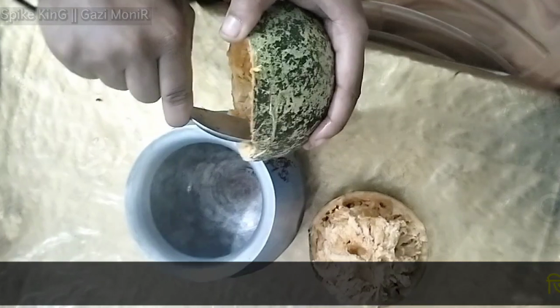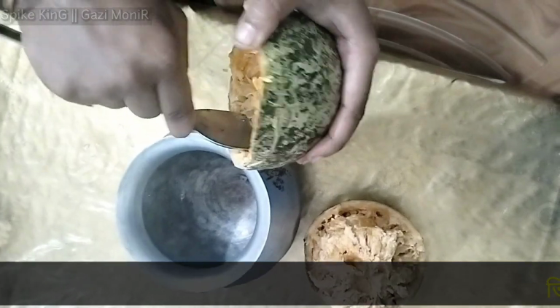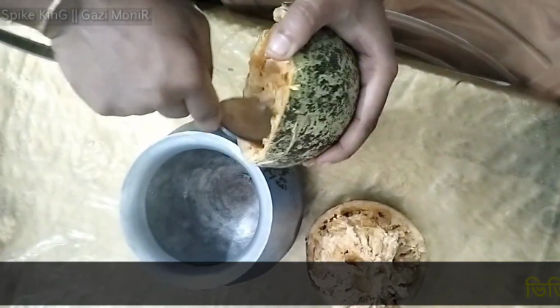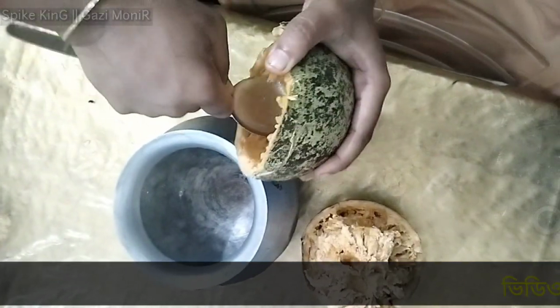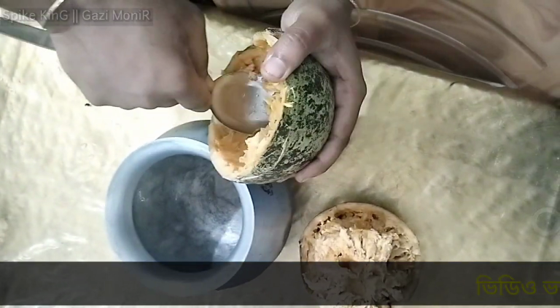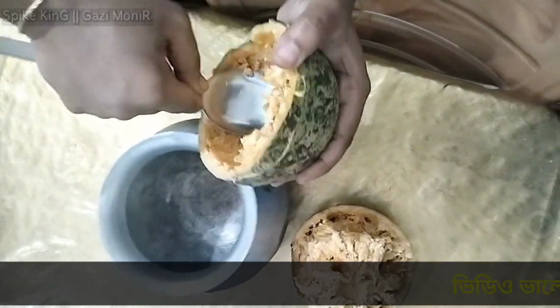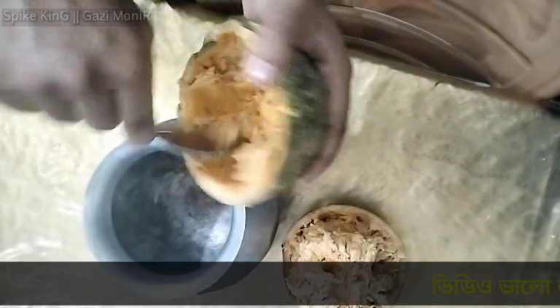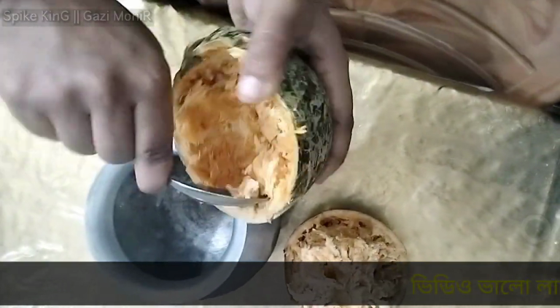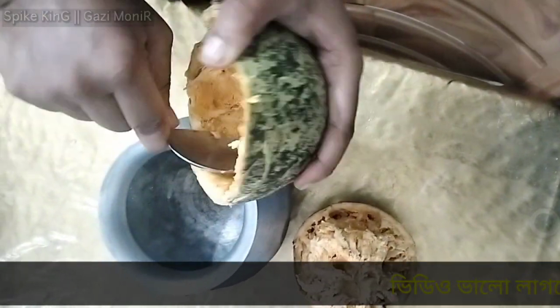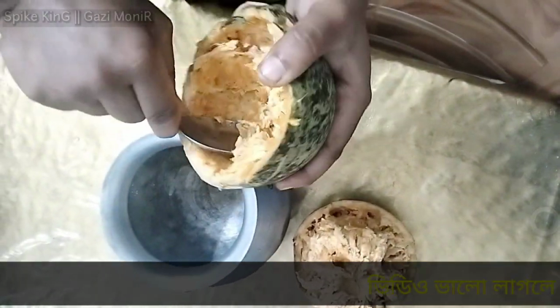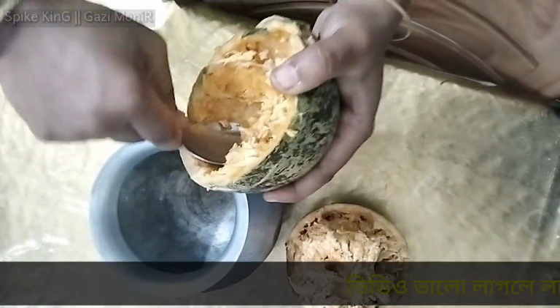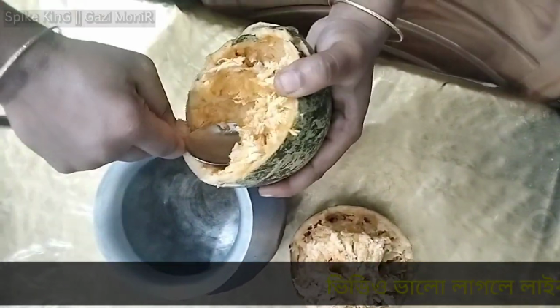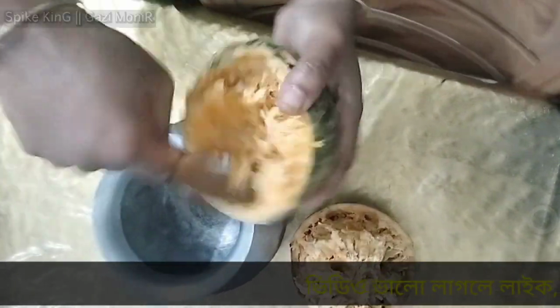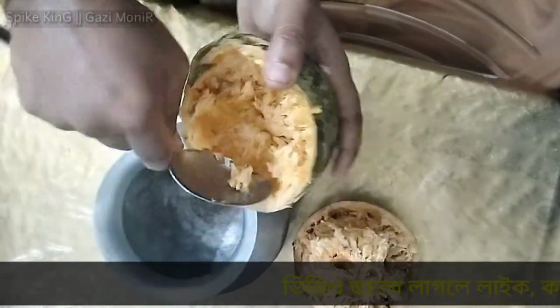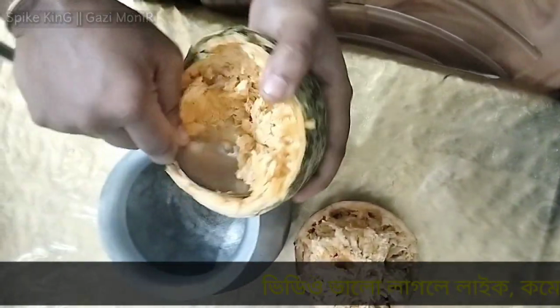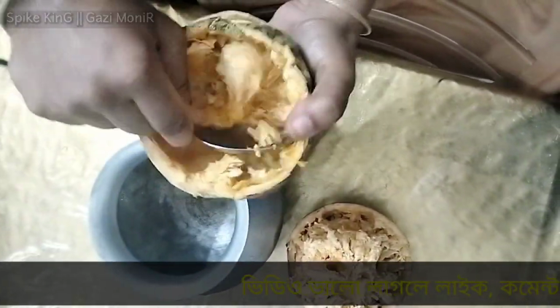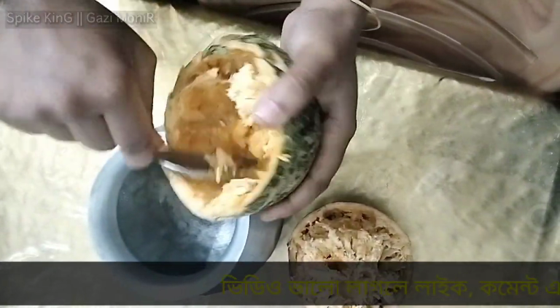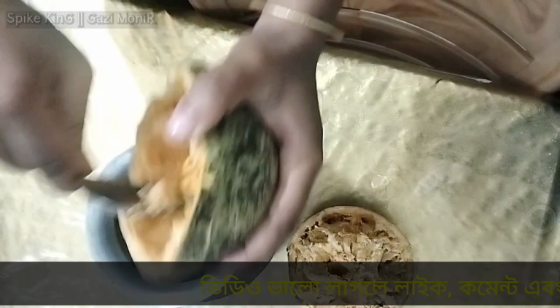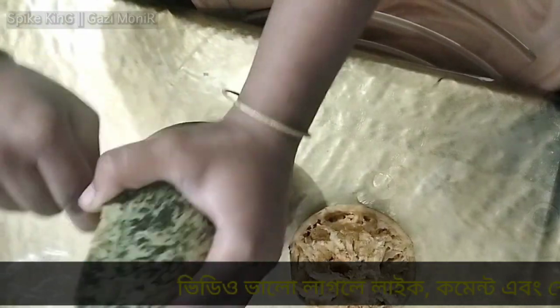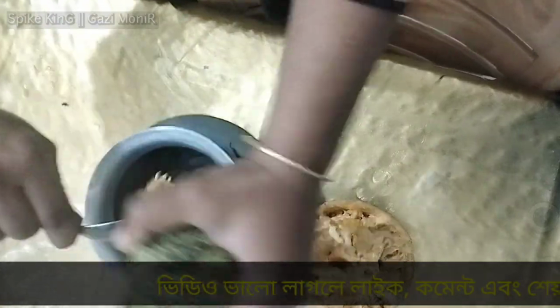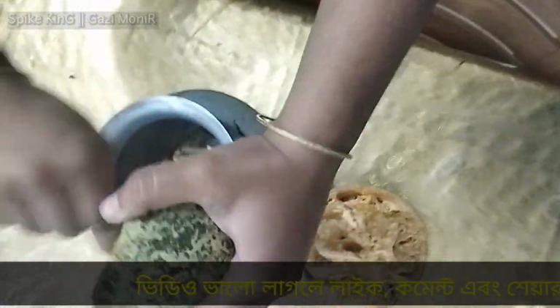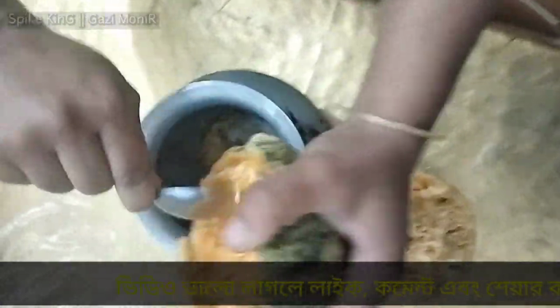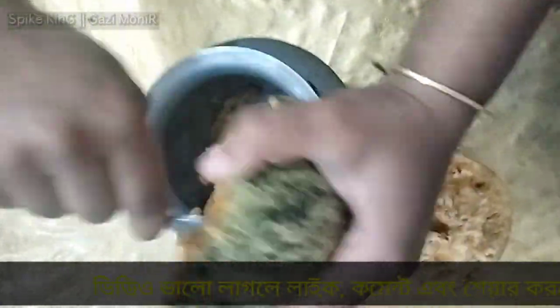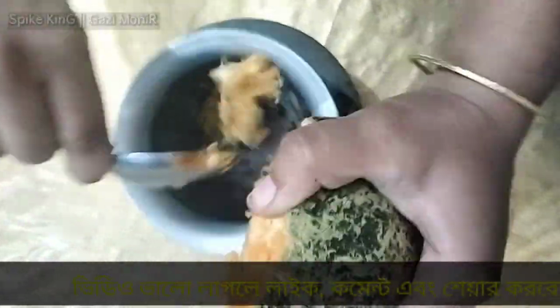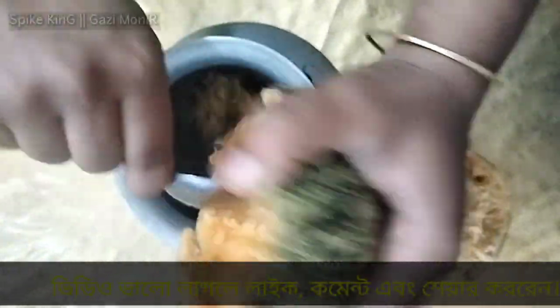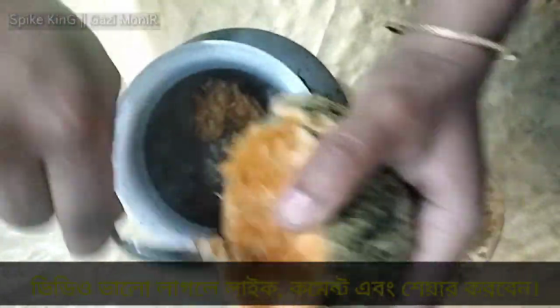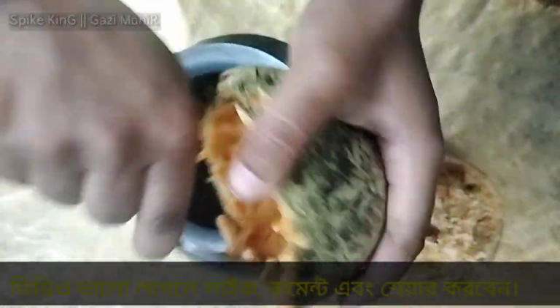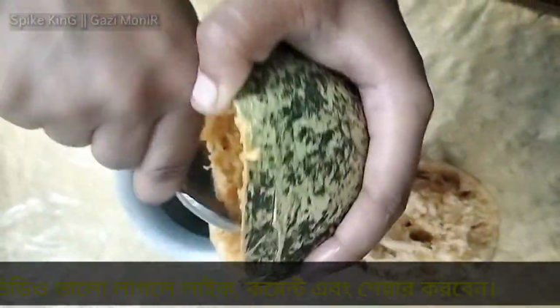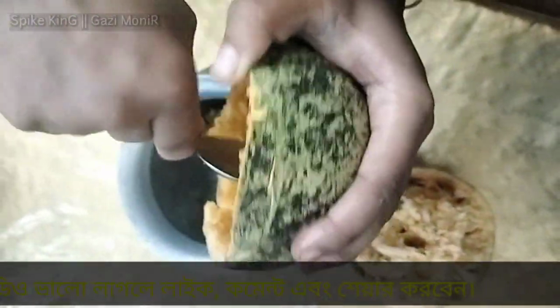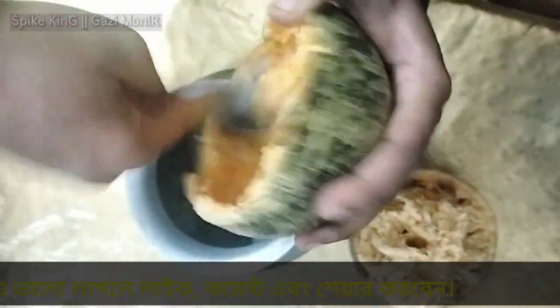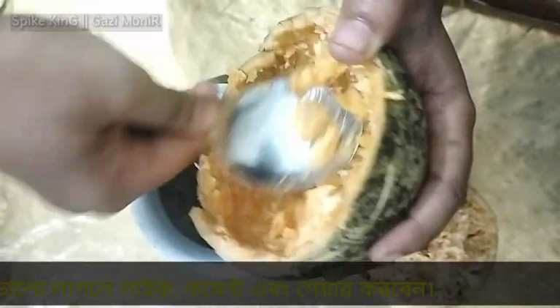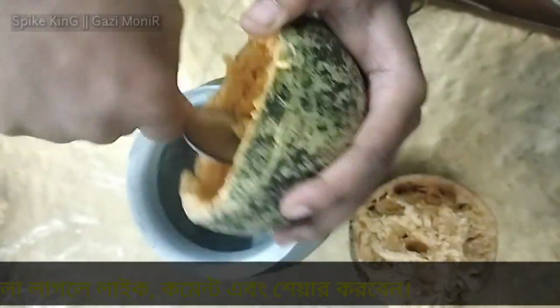Asalaam alaikum, priya bhaiyao. In this video, I am going to show you how to make this juice recipe.